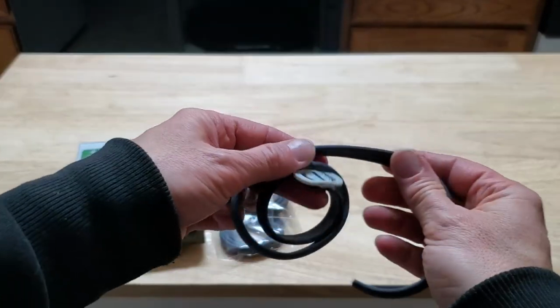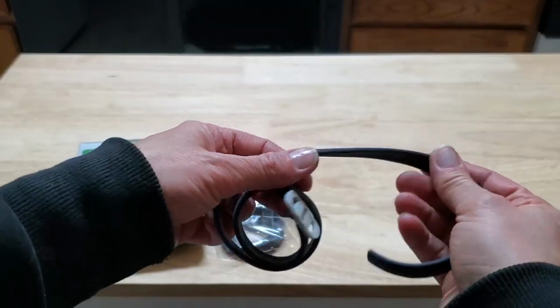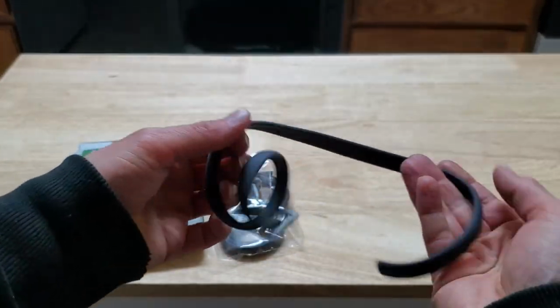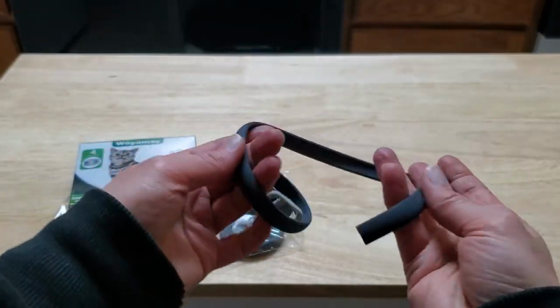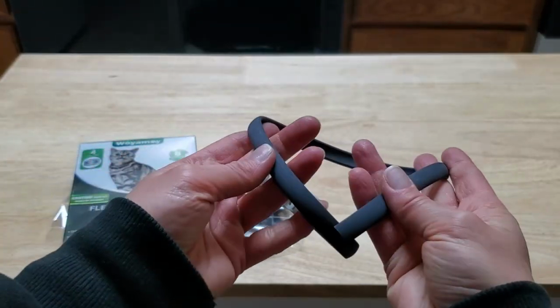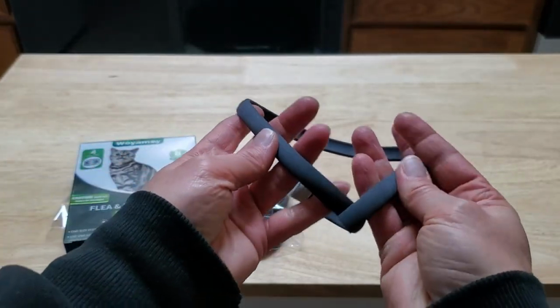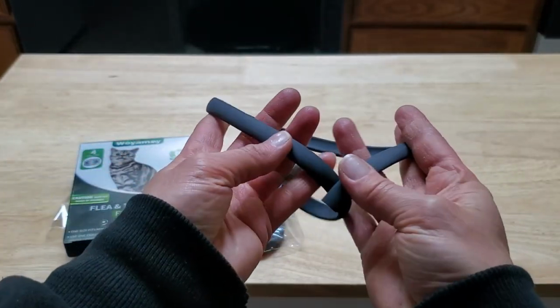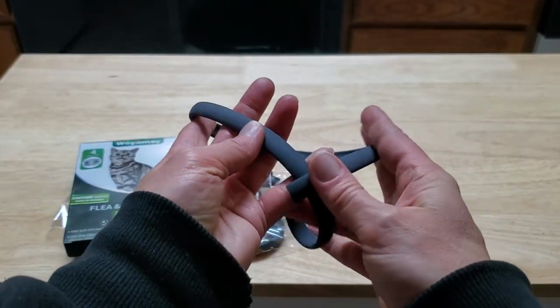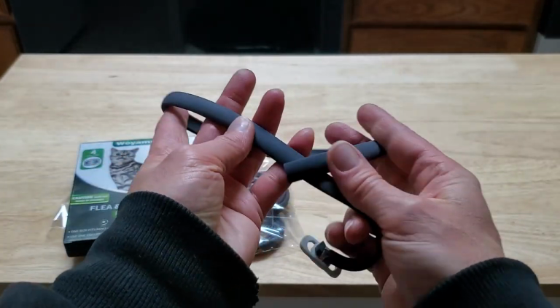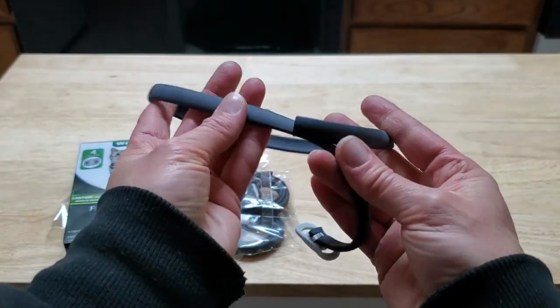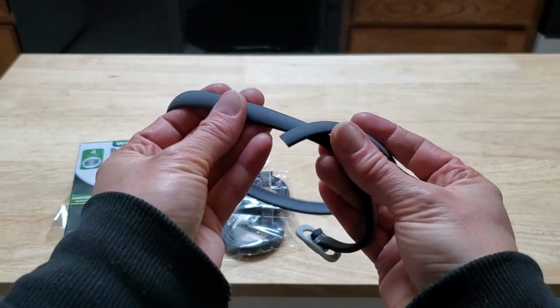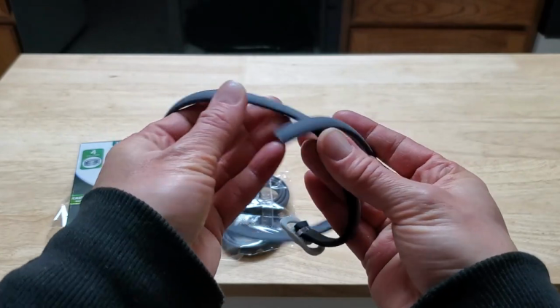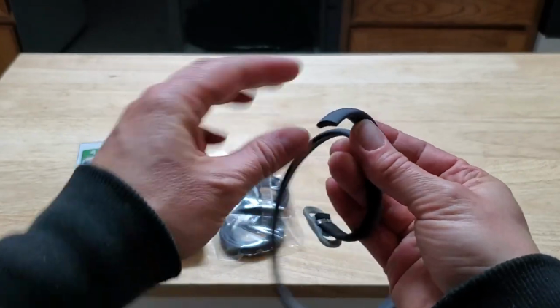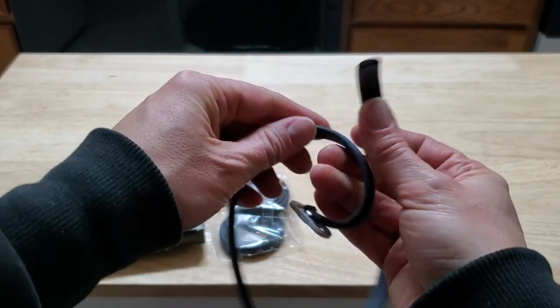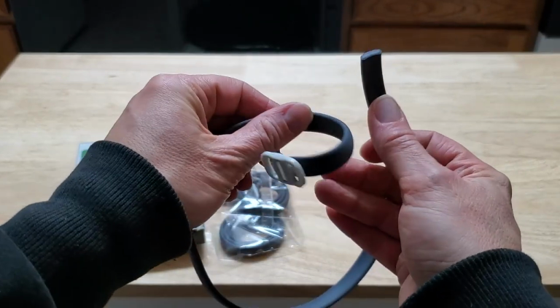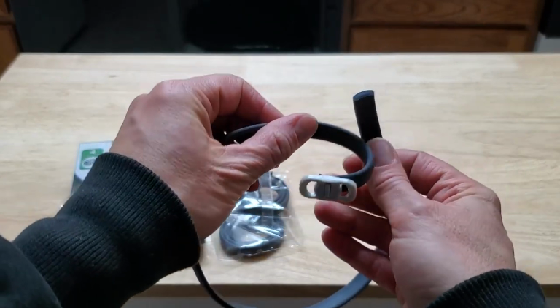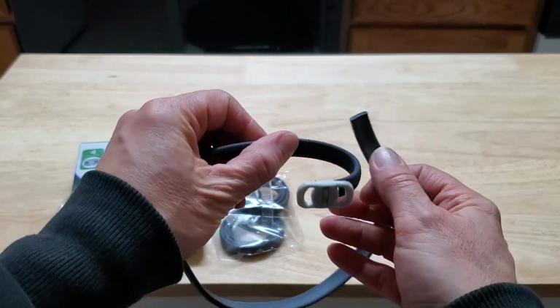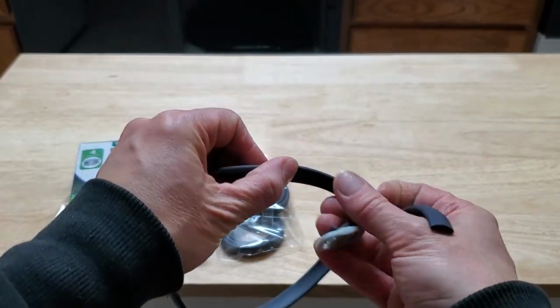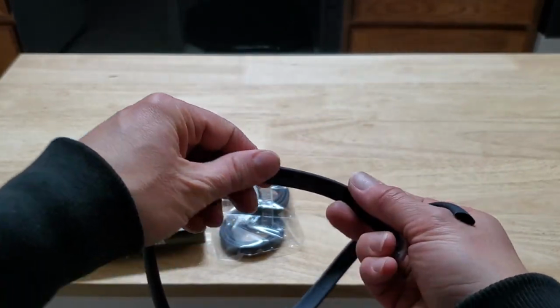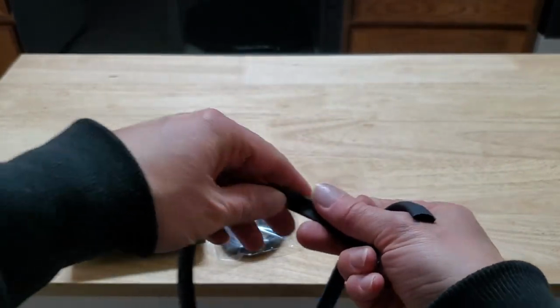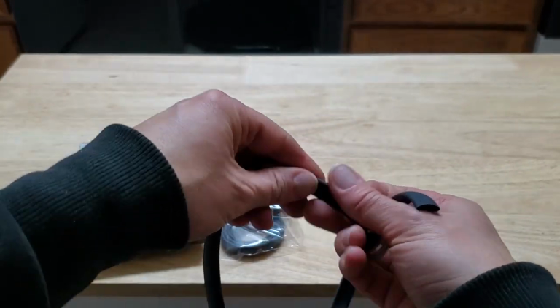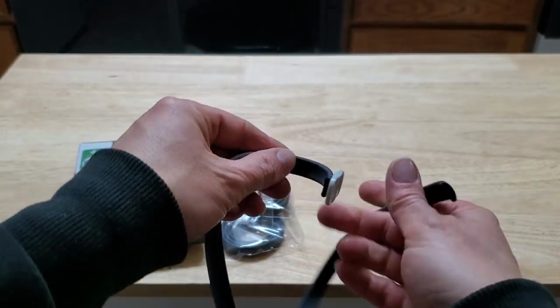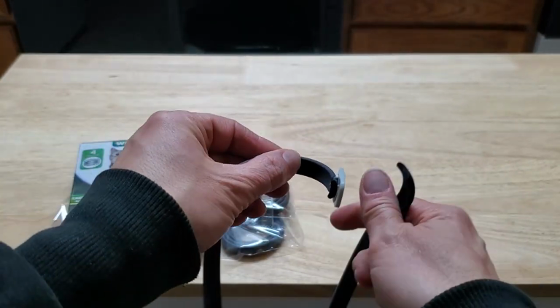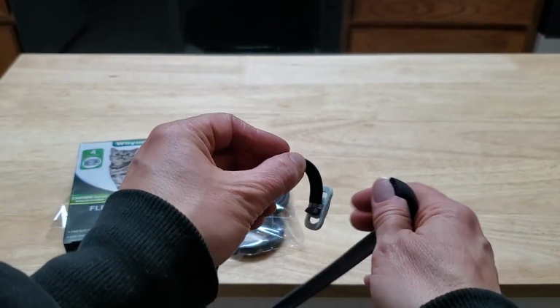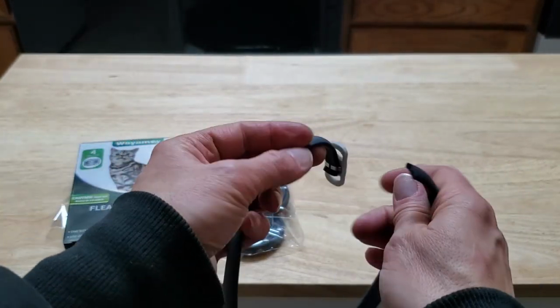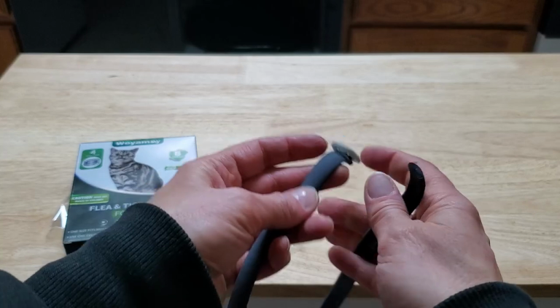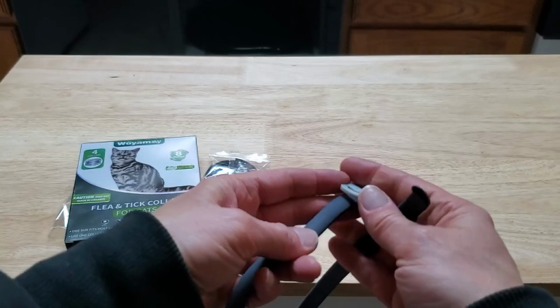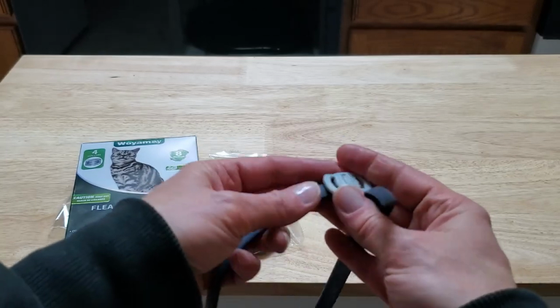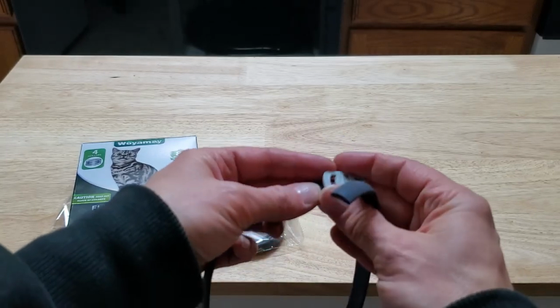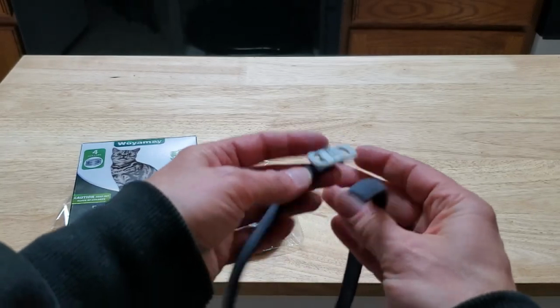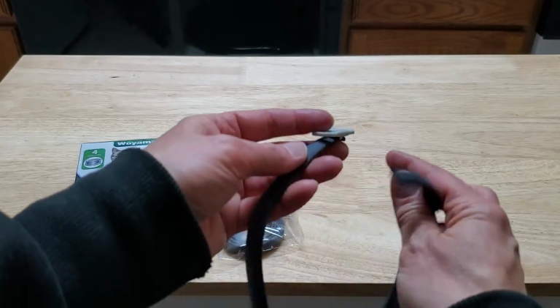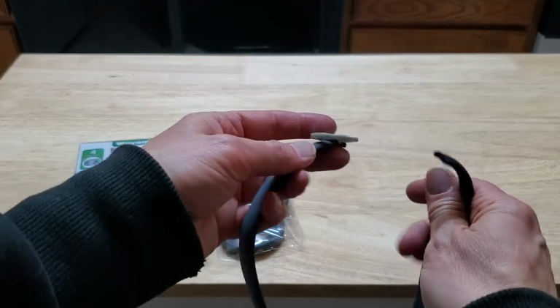It kind of has the feel of a rubber — just a gentle, soft rubber. It's not hard rubber at all. It's just a very soft feel to it.